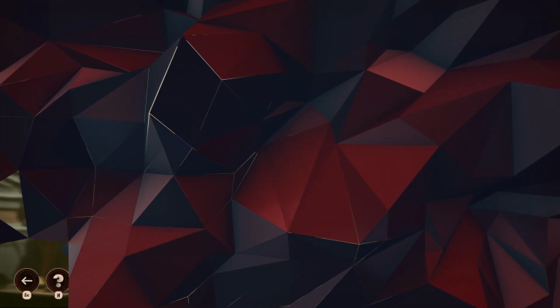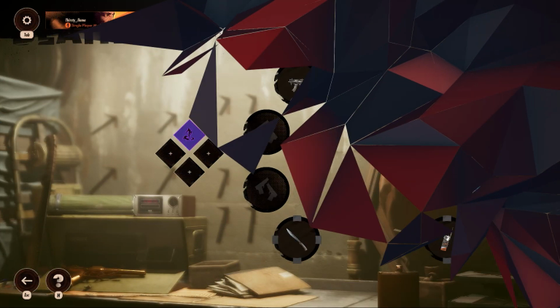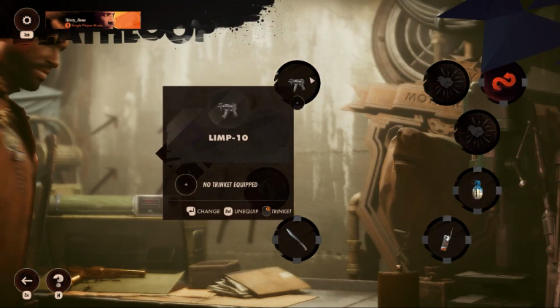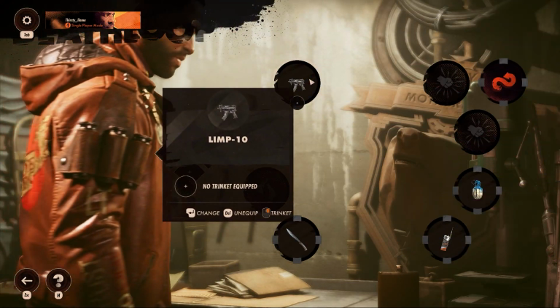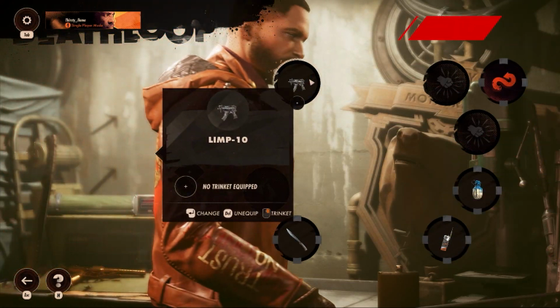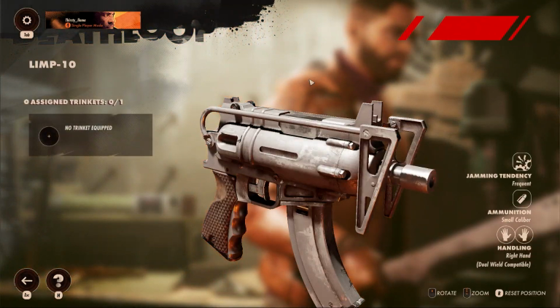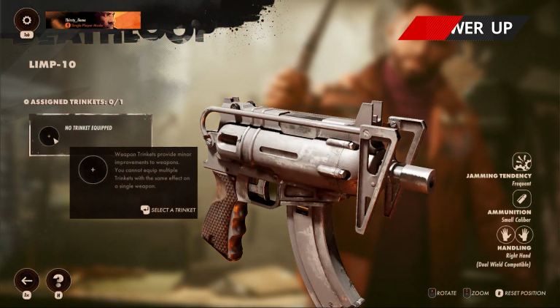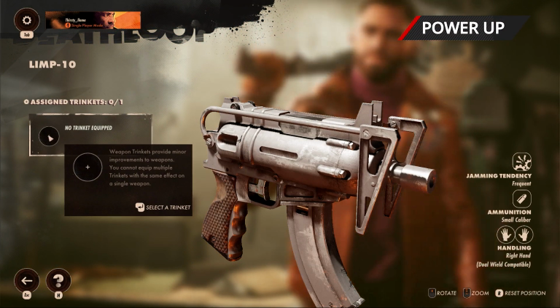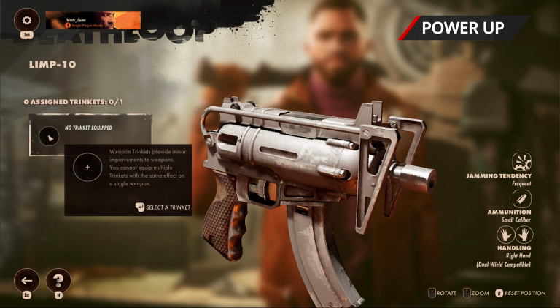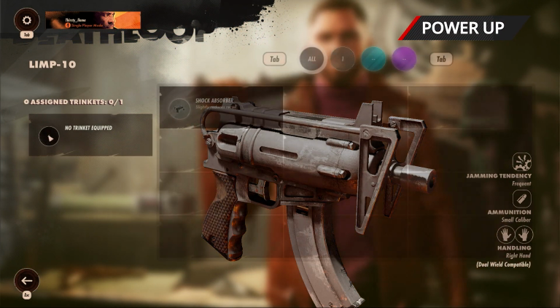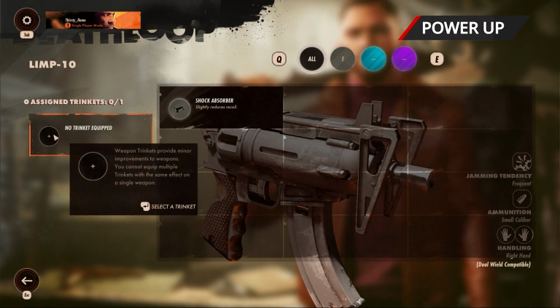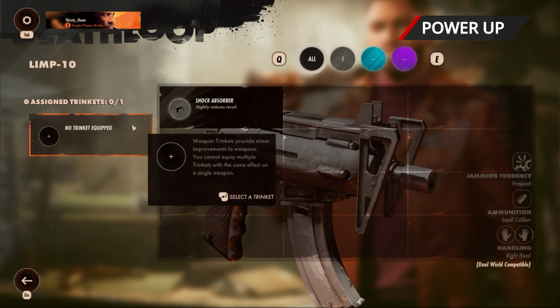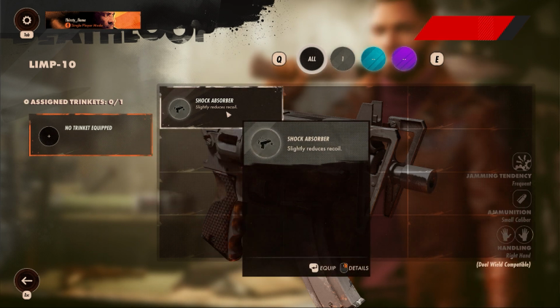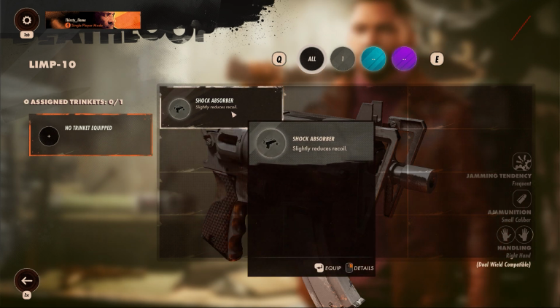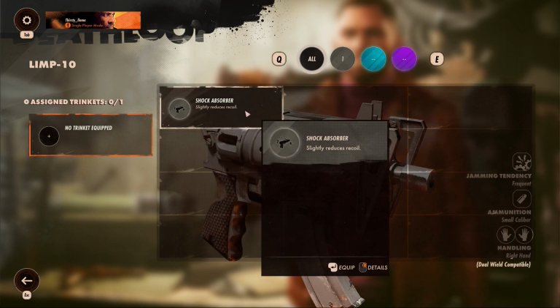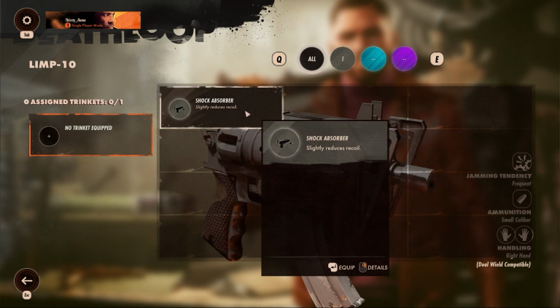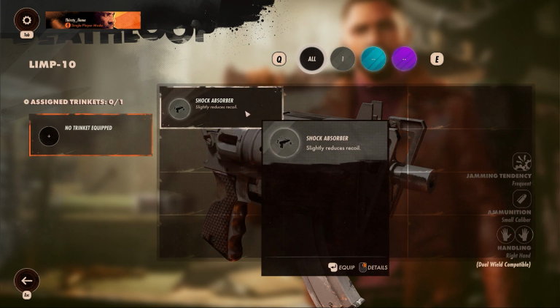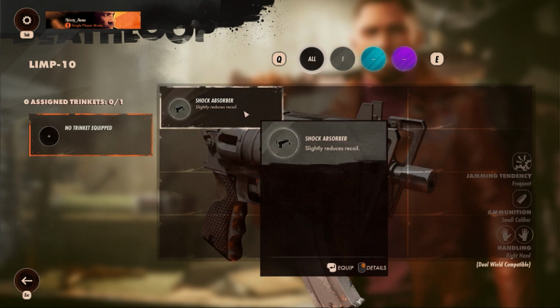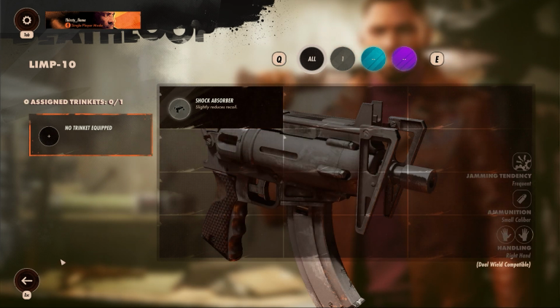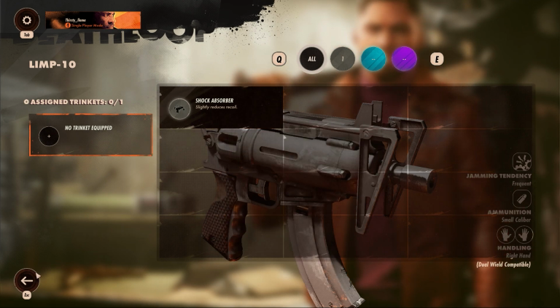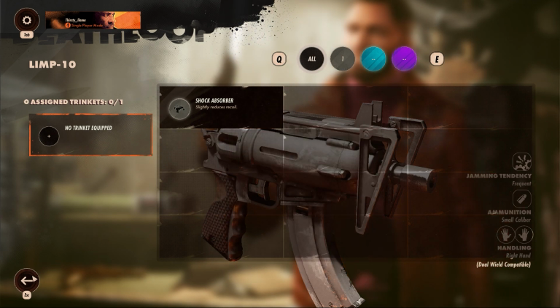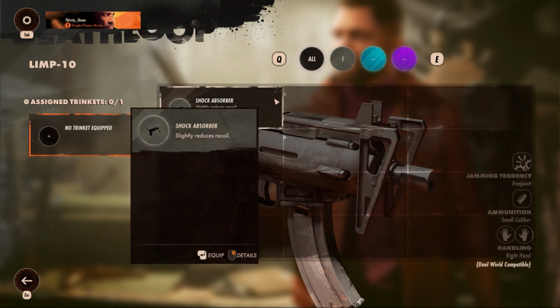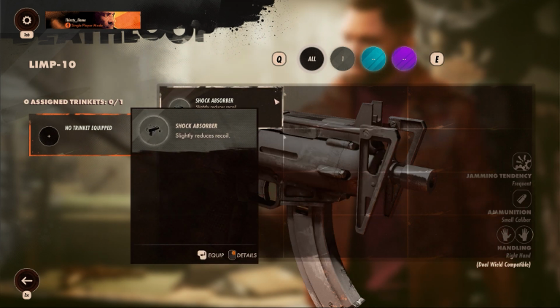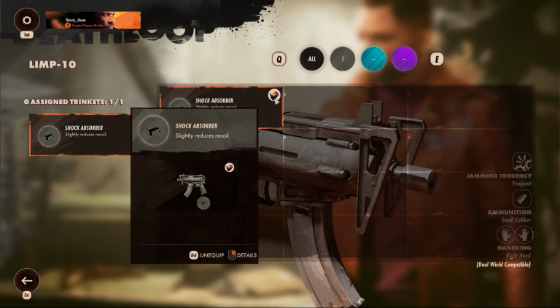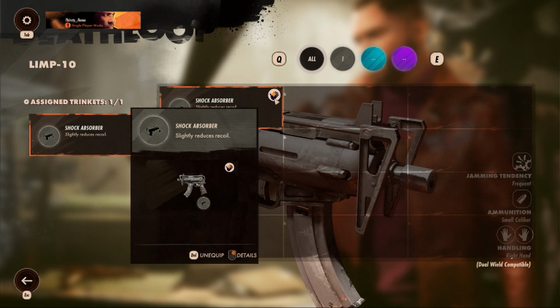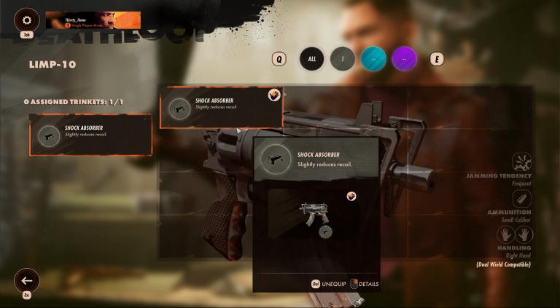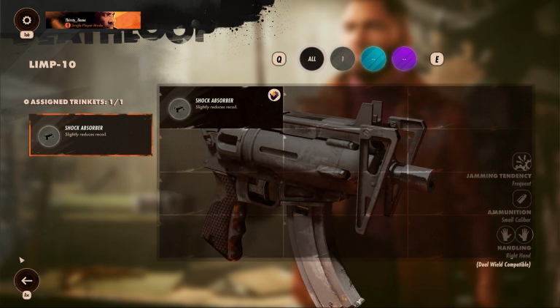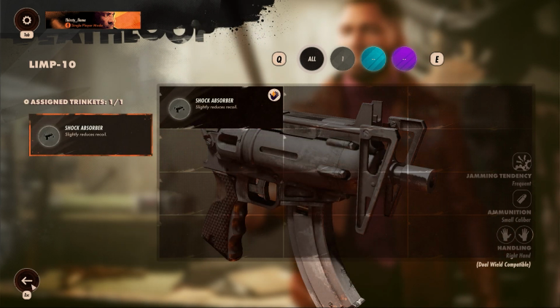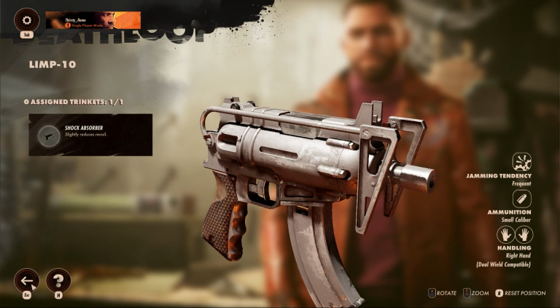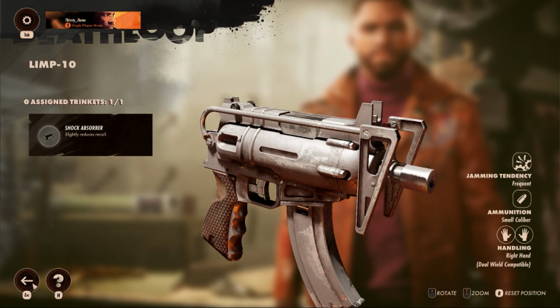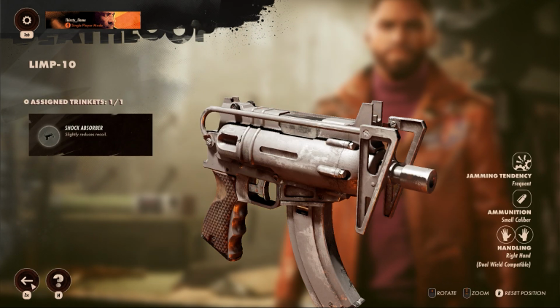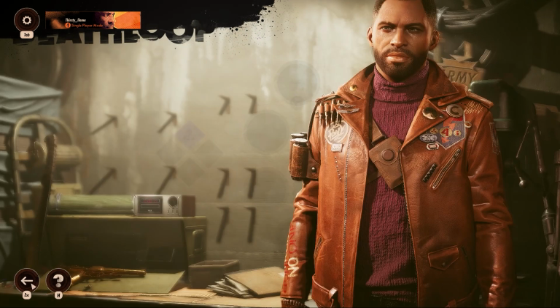Trinkets can be added to weapons to improve certain aspects, such as reload speeds and recoil. You can also equip character trinkets to give Colt and Juliana's abilities a boost, like the double jump you'll pick up at the start. Just remember to equip them before heading out.